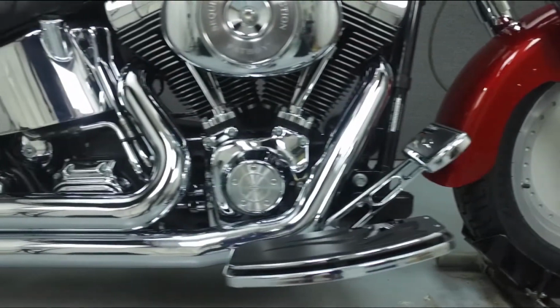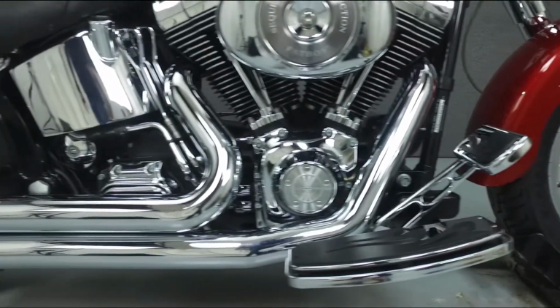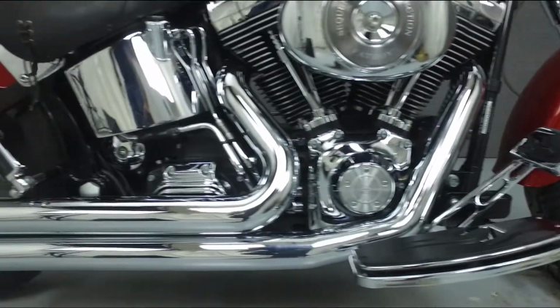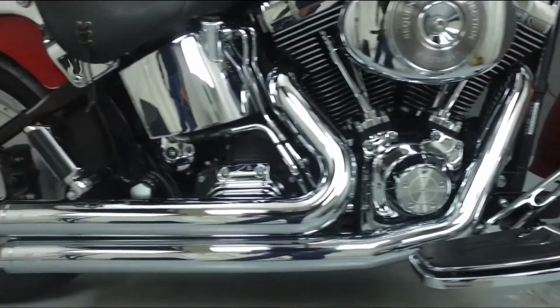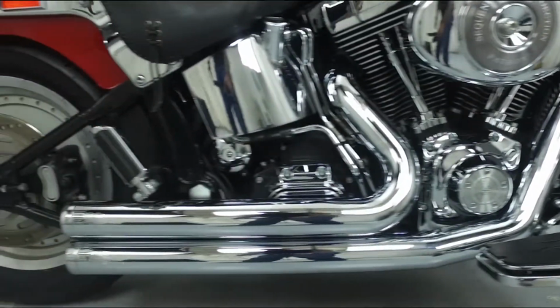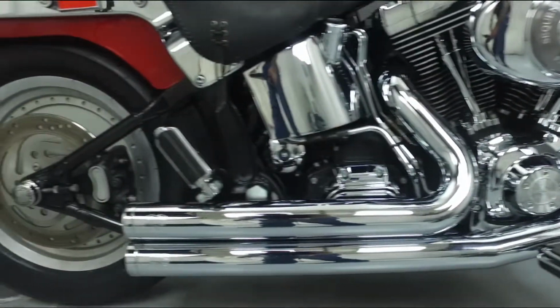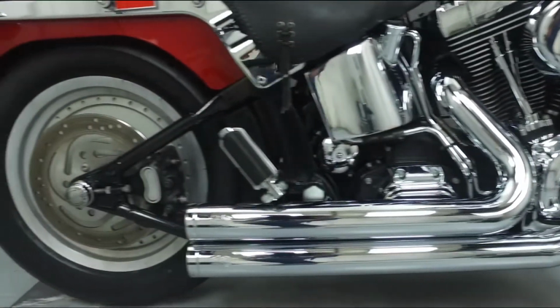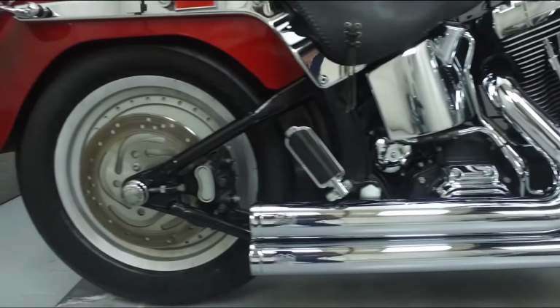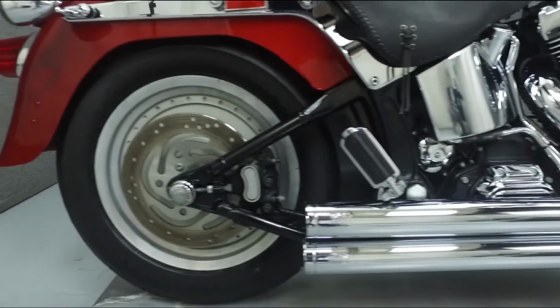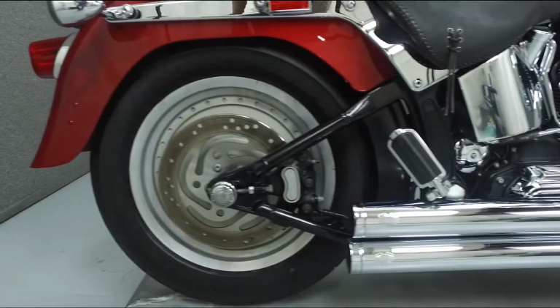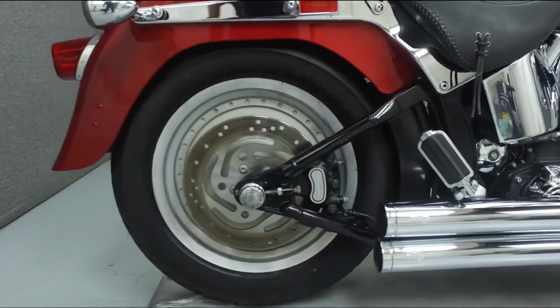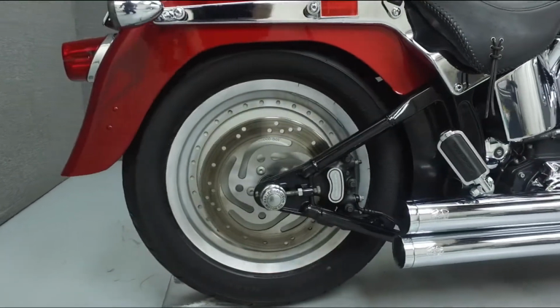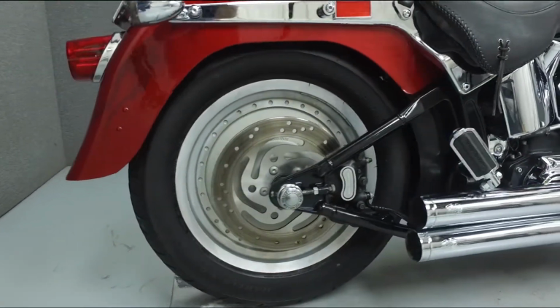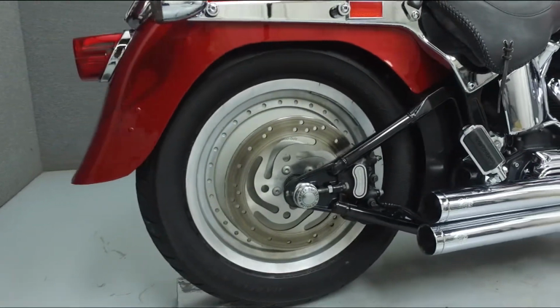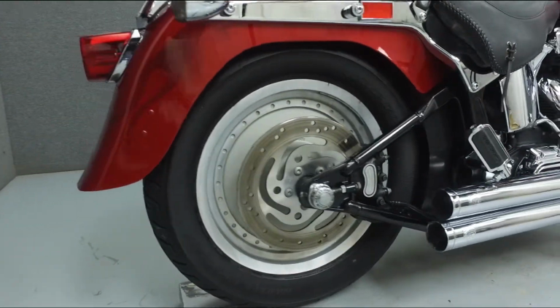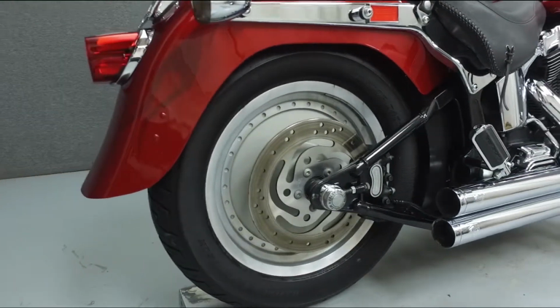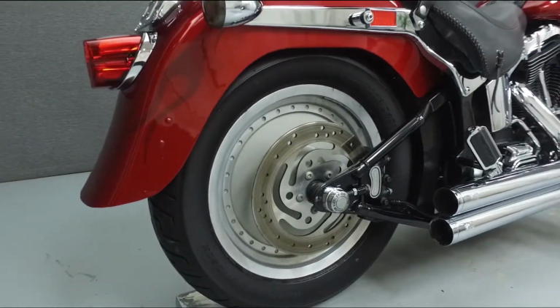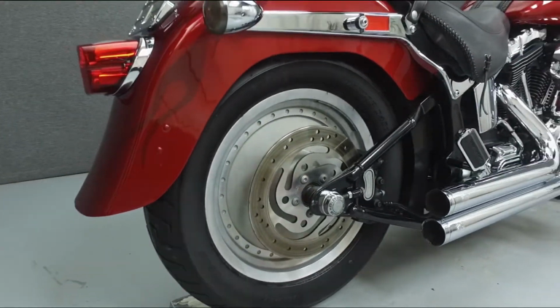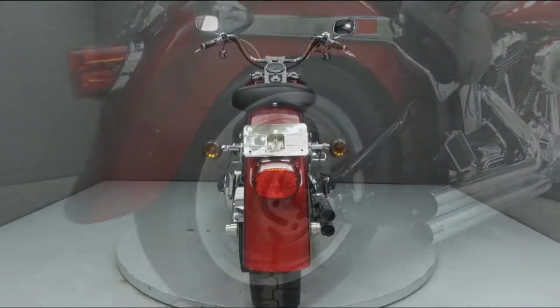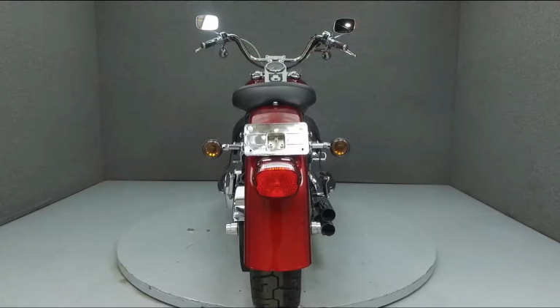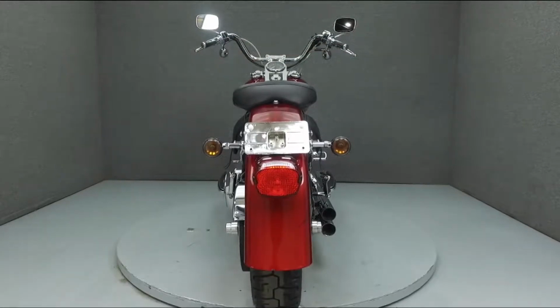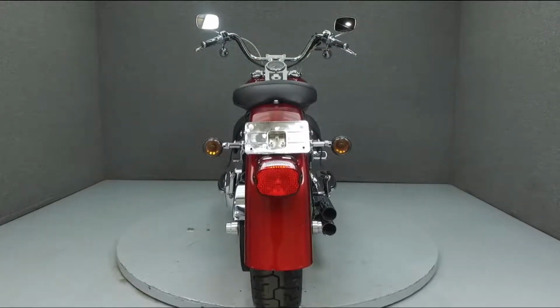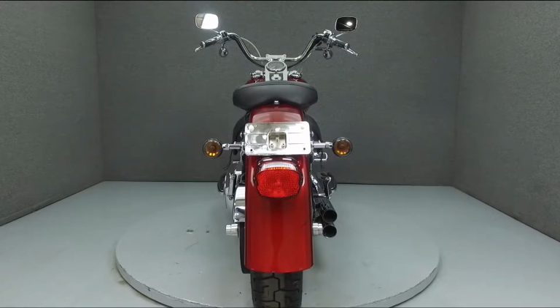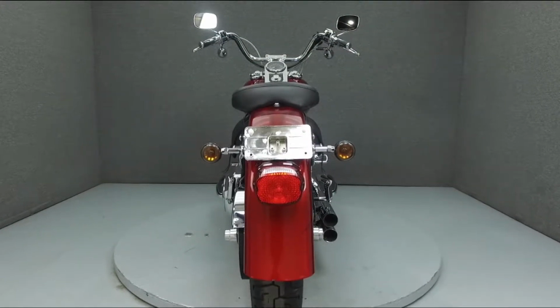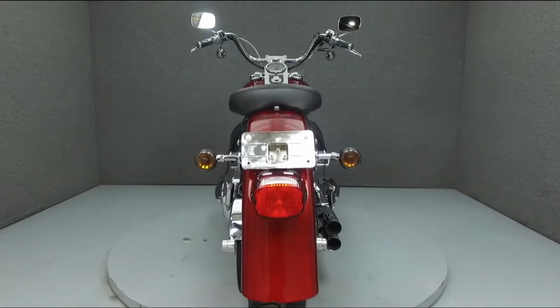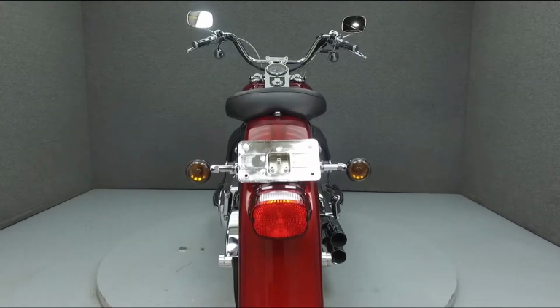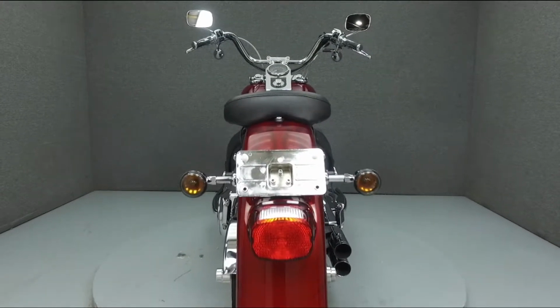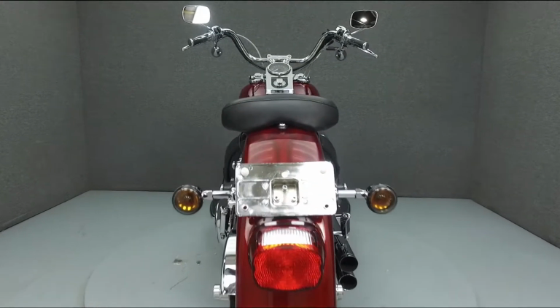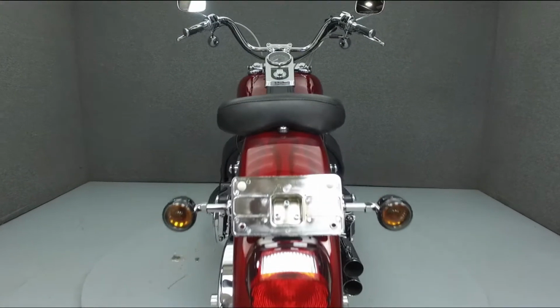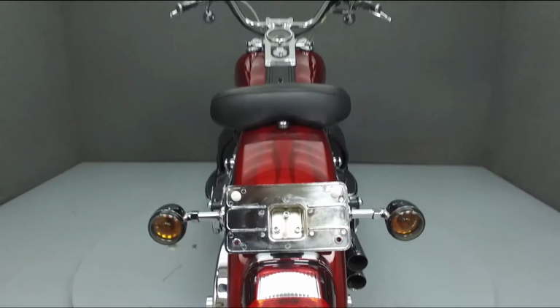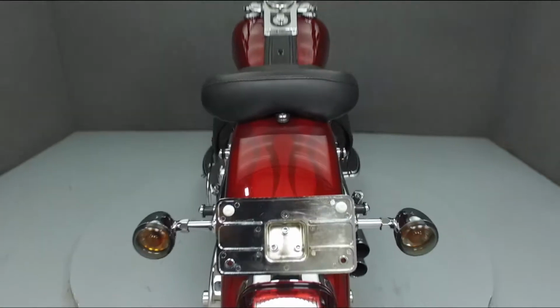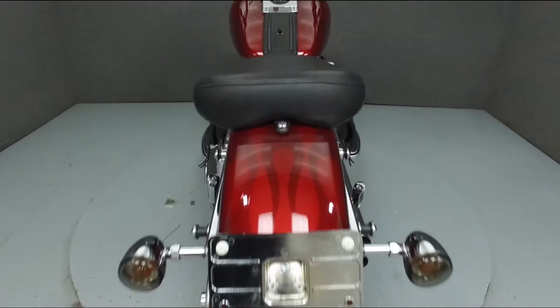Rather than describing any cosmetic flaws, which can be very subjective, we have taken this high resolution video so that you can get an exact representation of what this vehicle looks like in real life. Our goal is to provide you with the ability to virtually walk around and inspect it as if you are here in person.